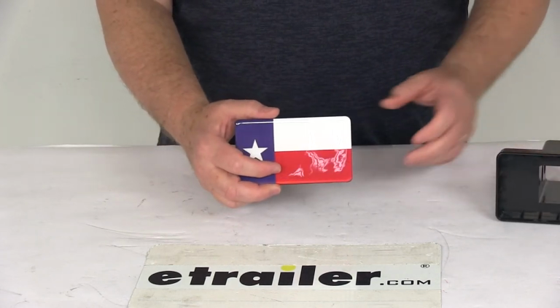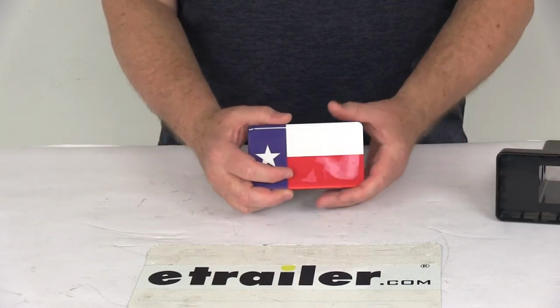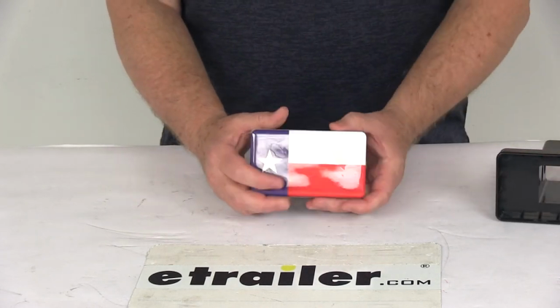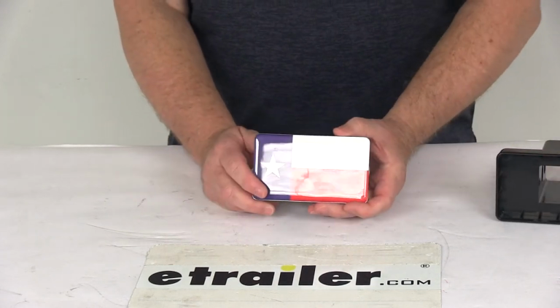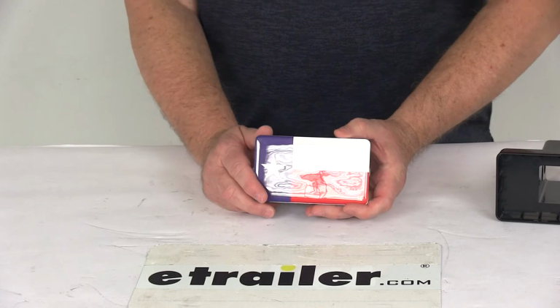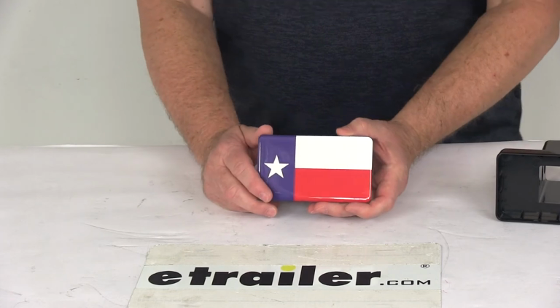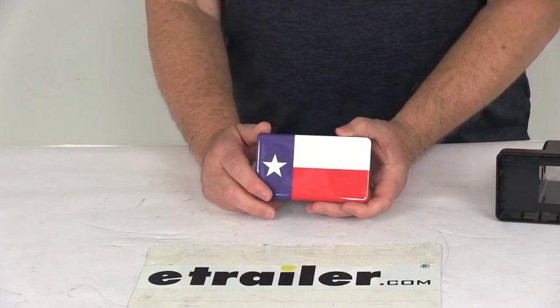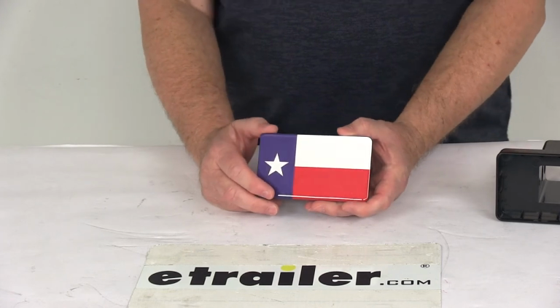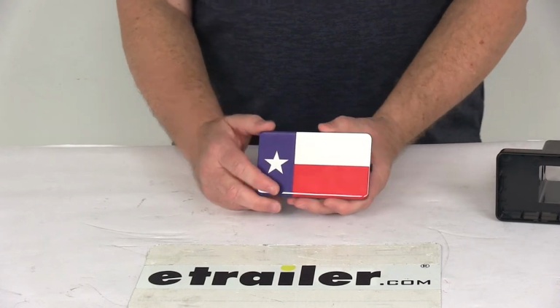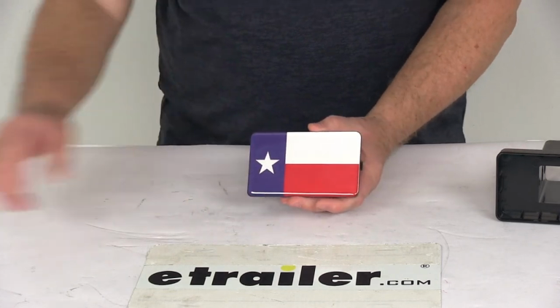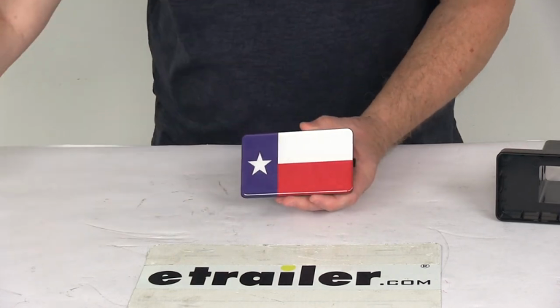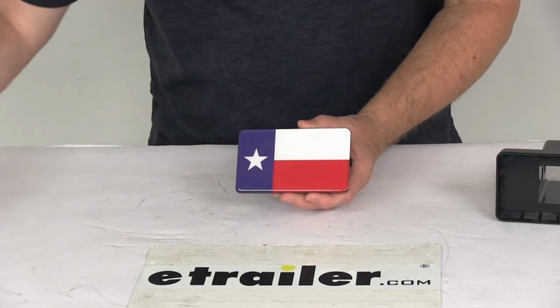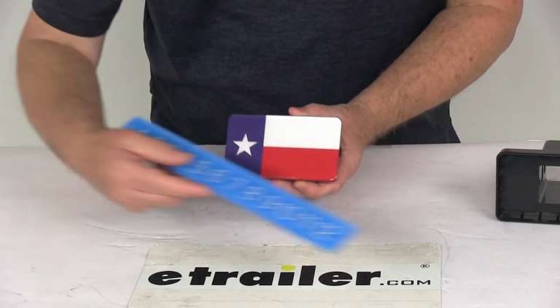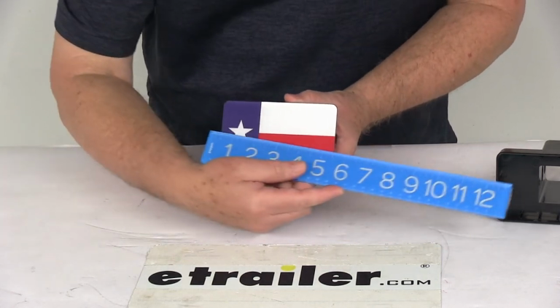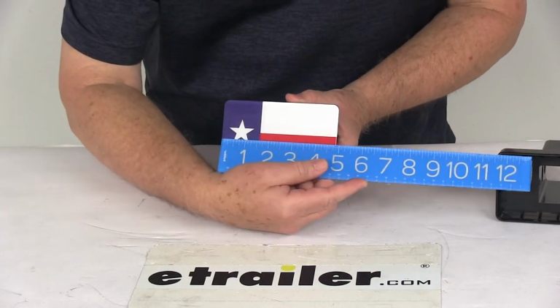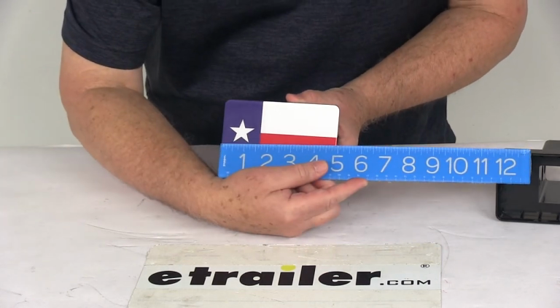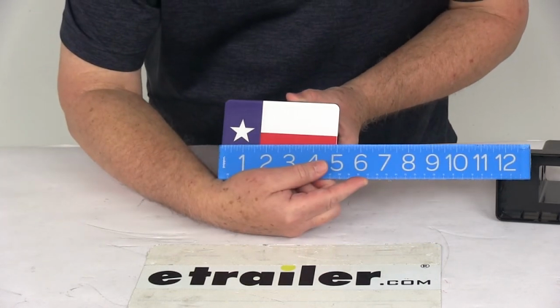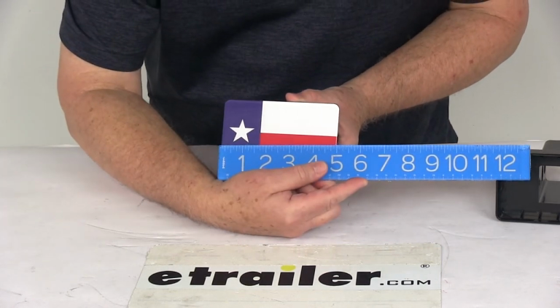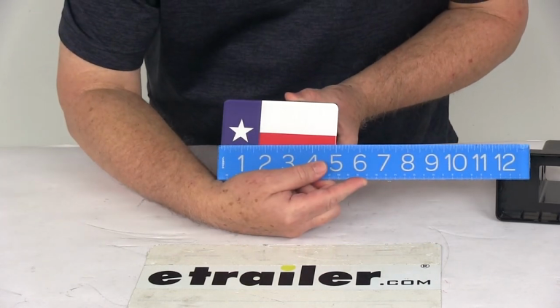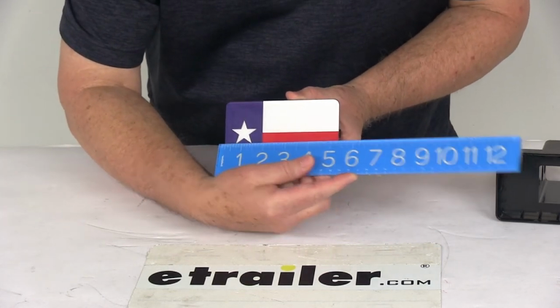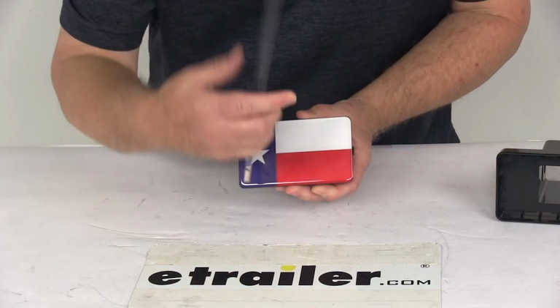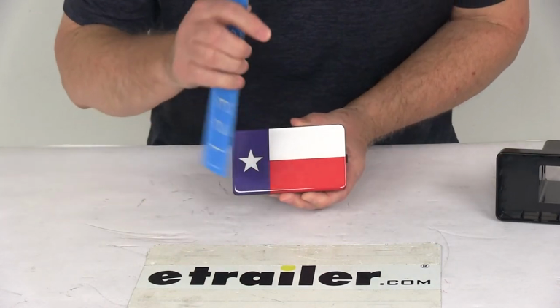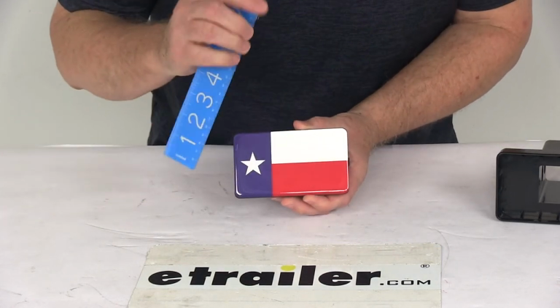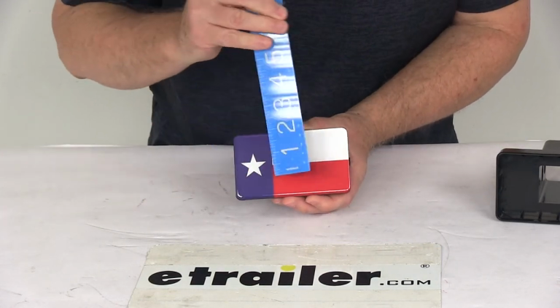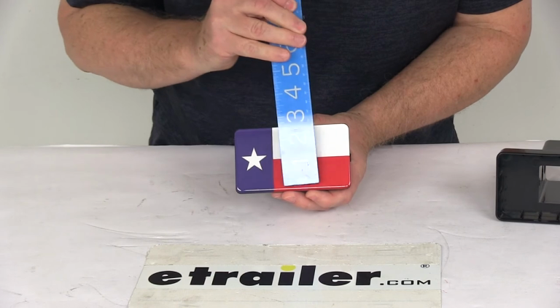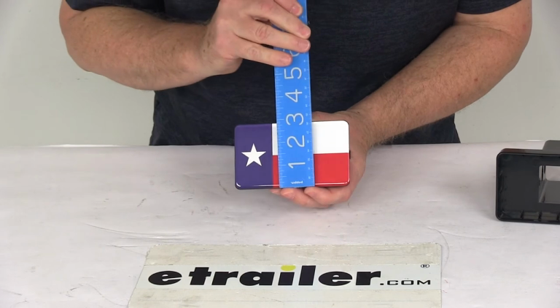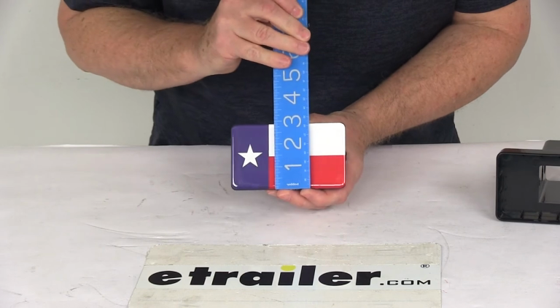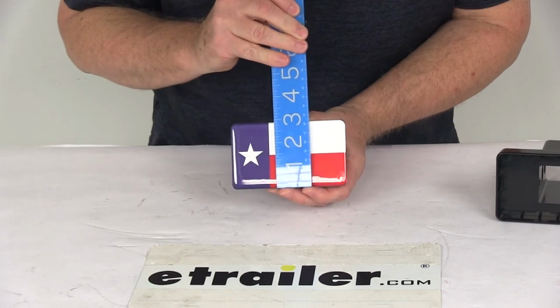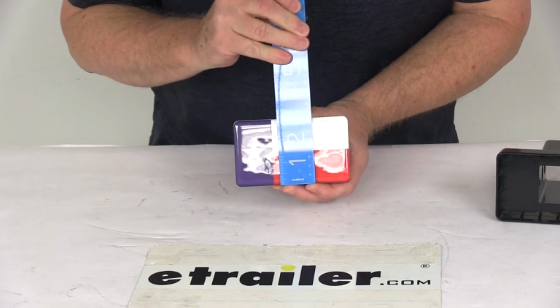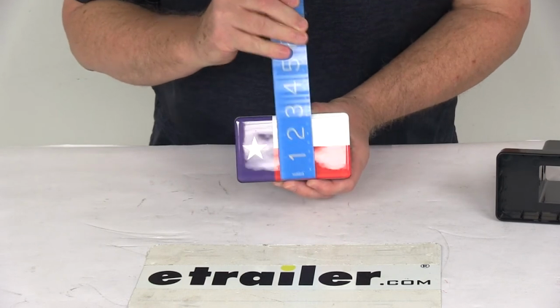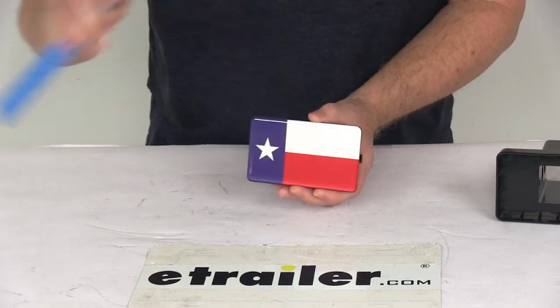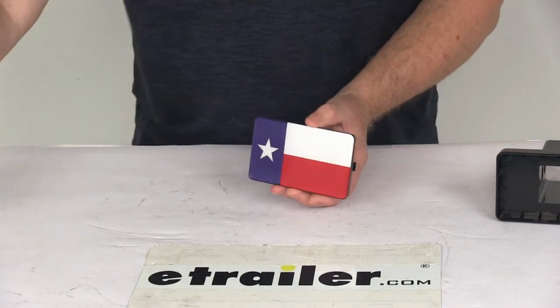This faceplate is made in the USA. A few specs on the dimensions: it's right at 5 inches wide and 3 inches tall.